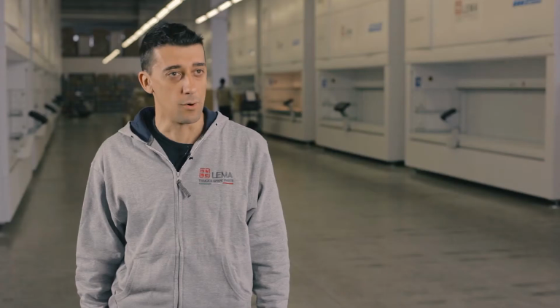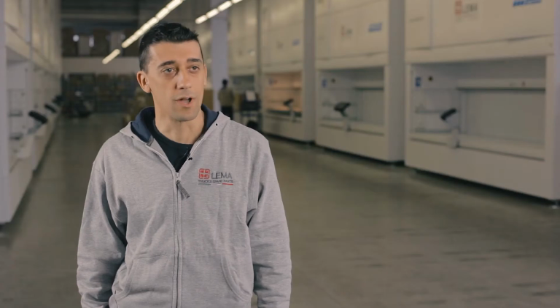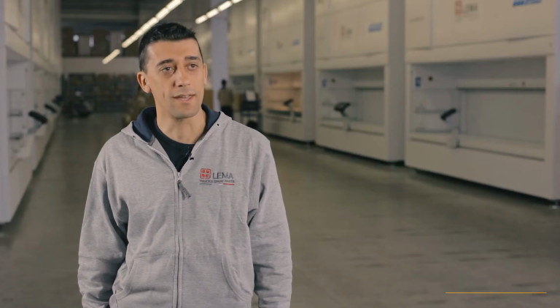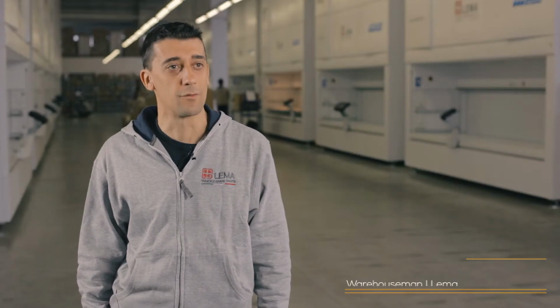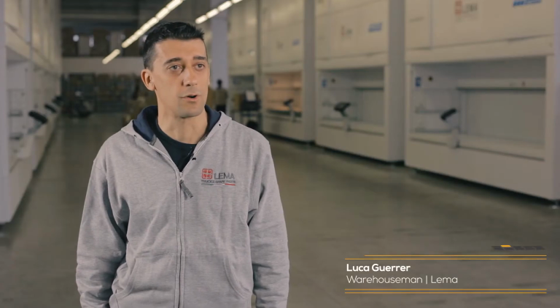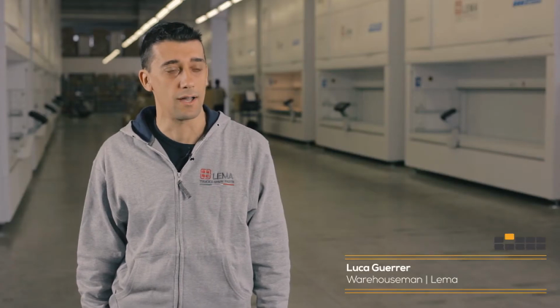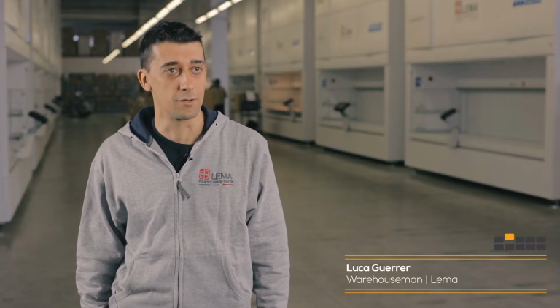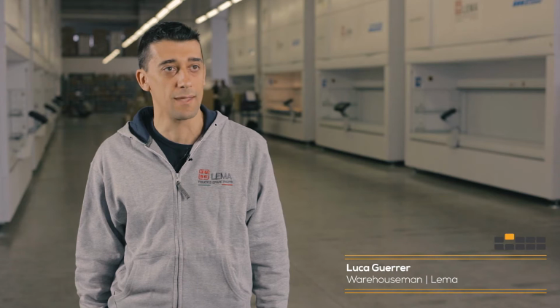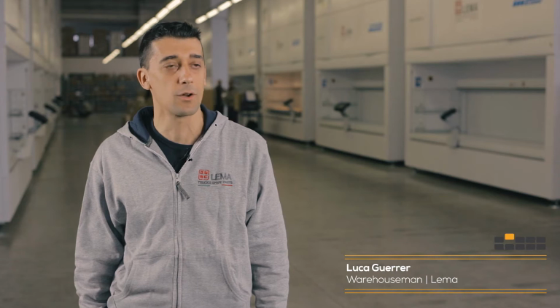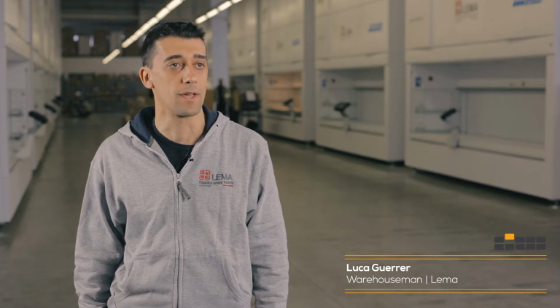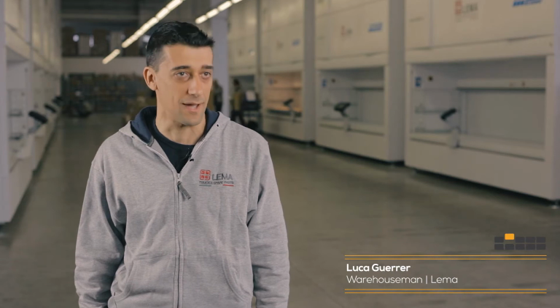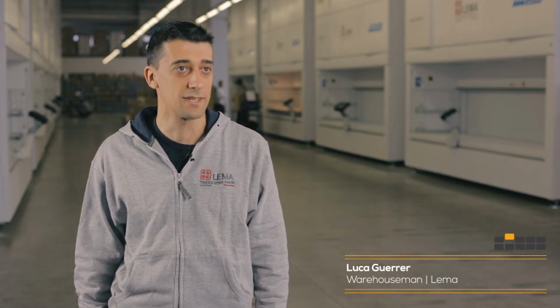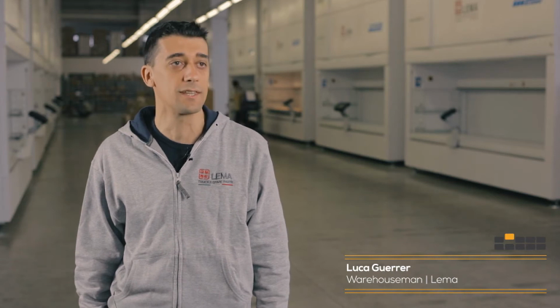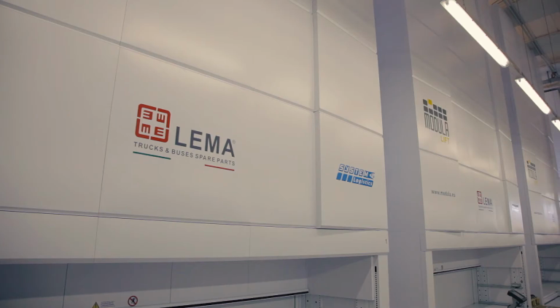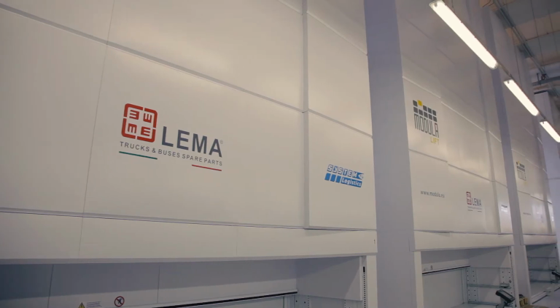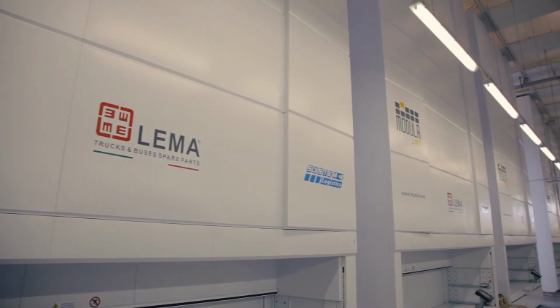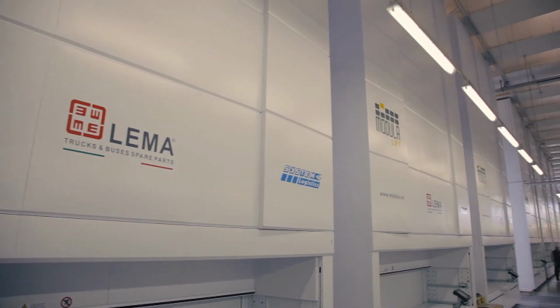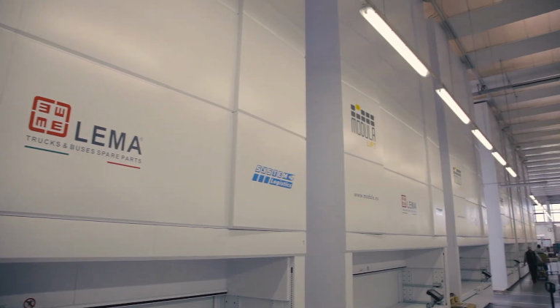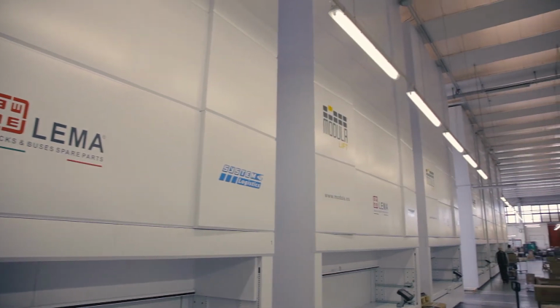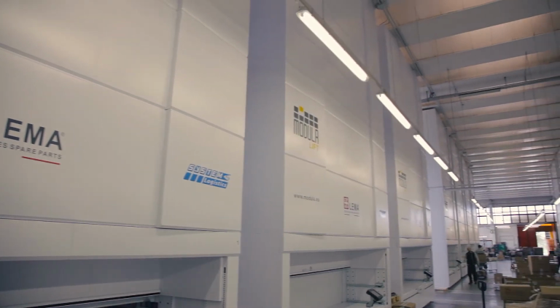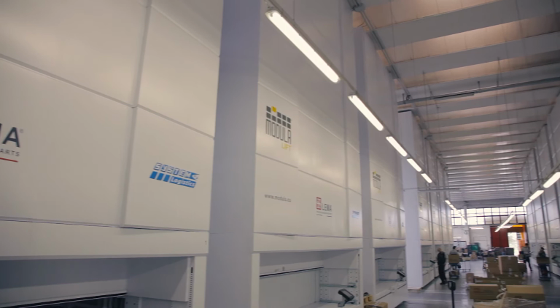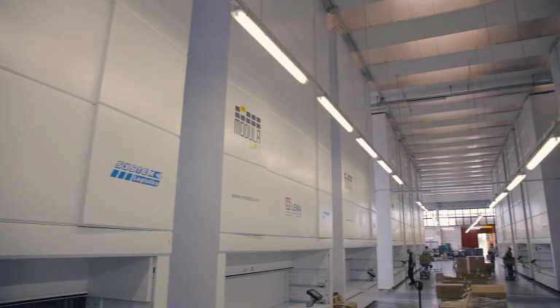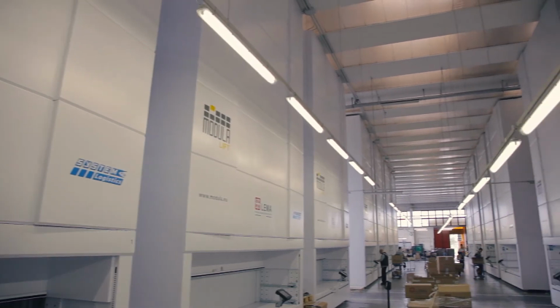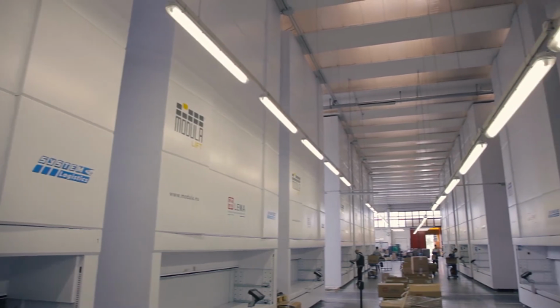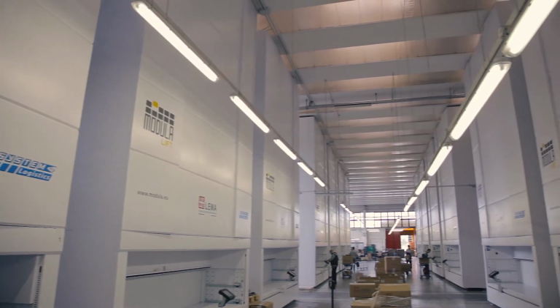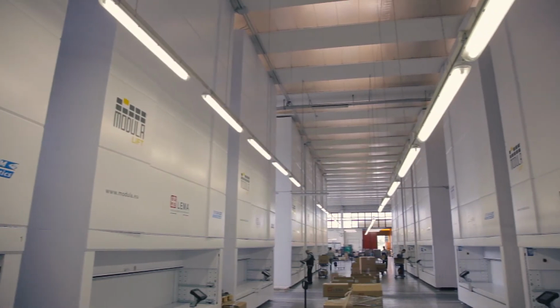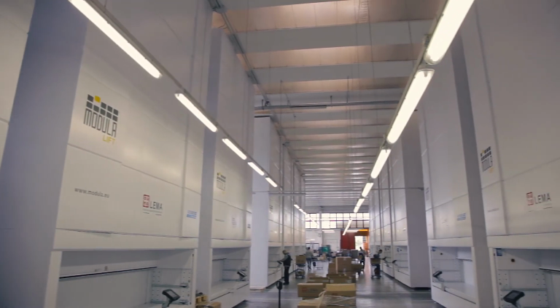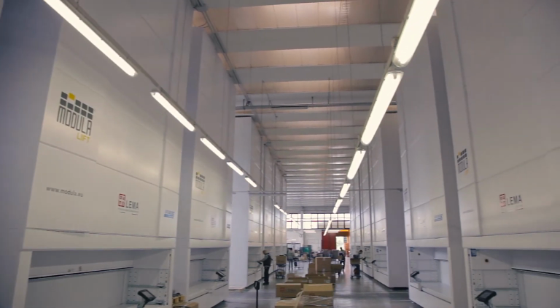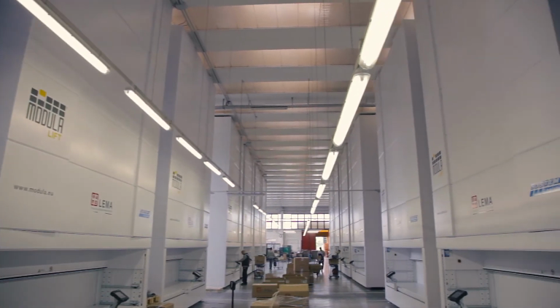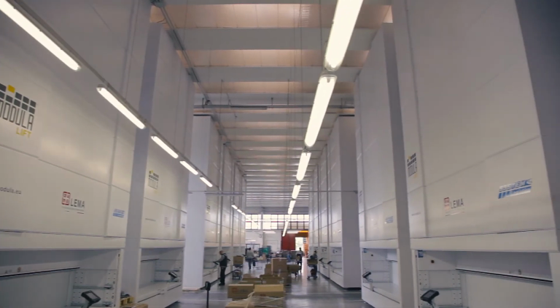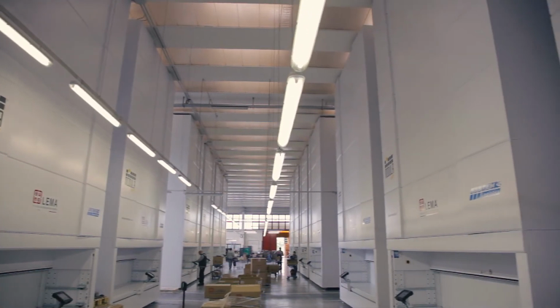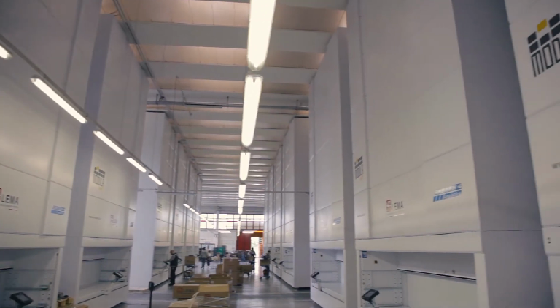My name is Luca Guerrata and I'm a warehouseman at Lima in the Modula department. Lima is a company that markets spare parts for buses and lorries at the international level.